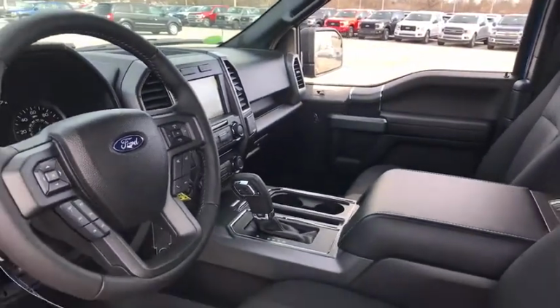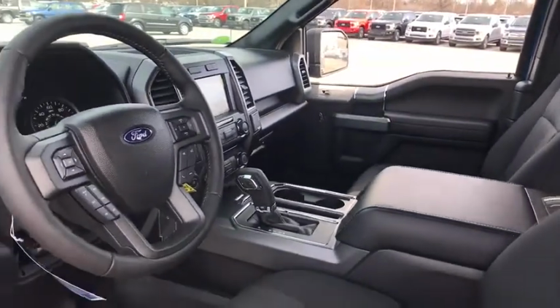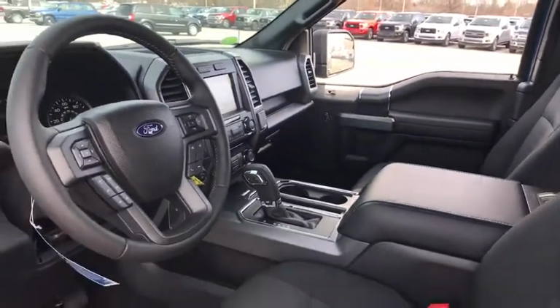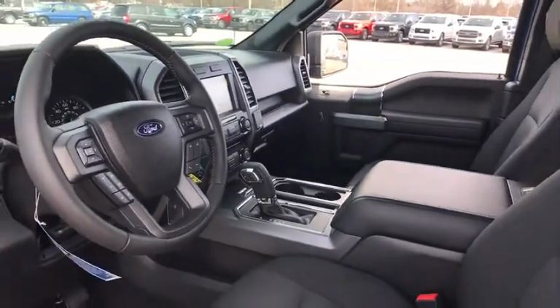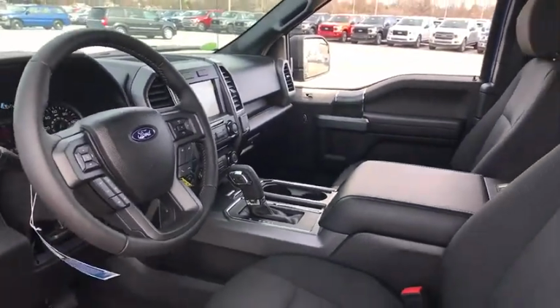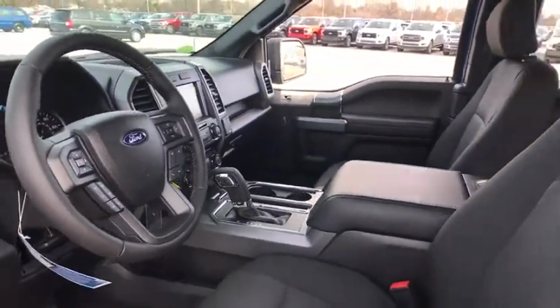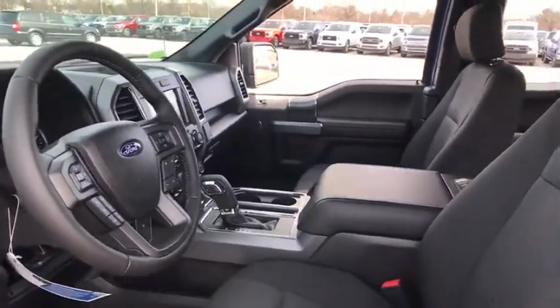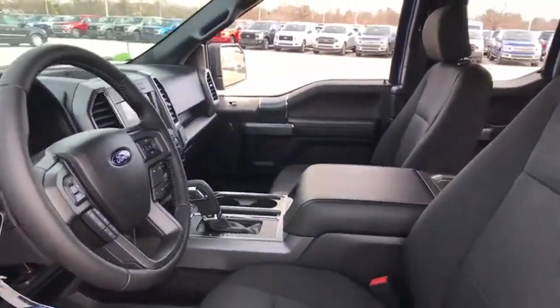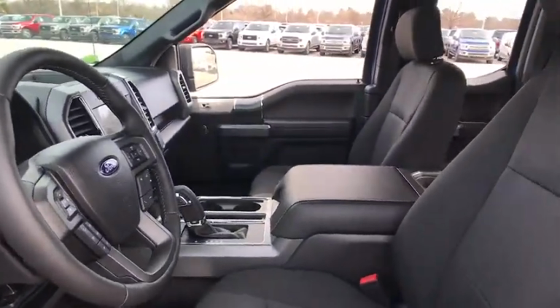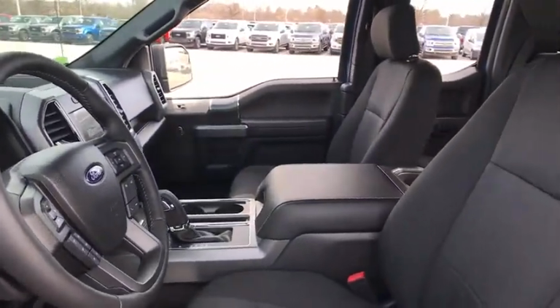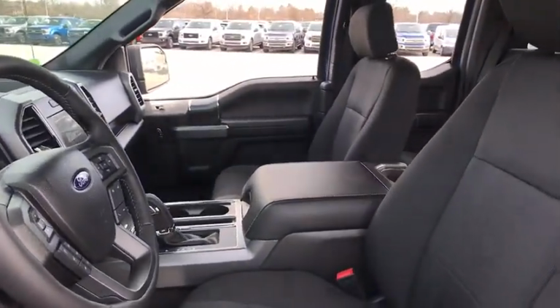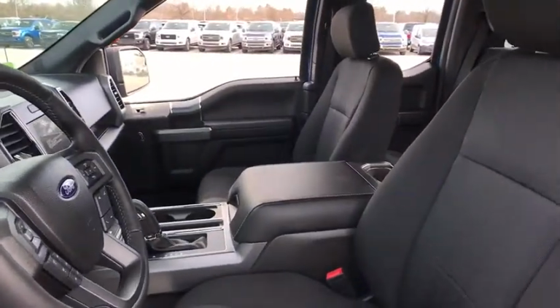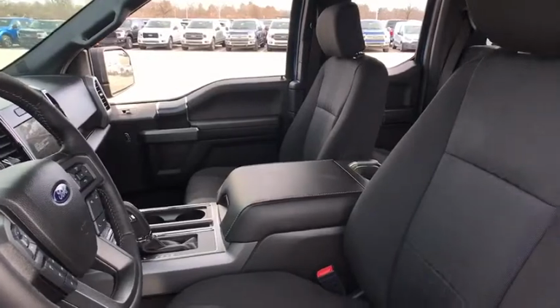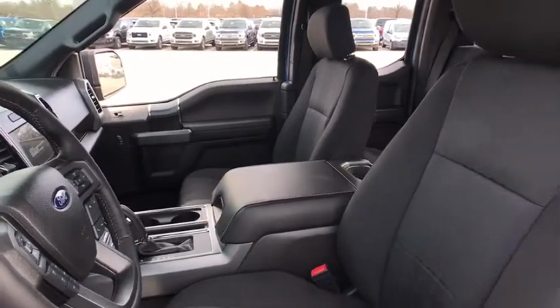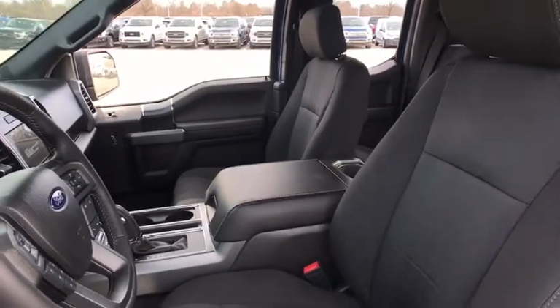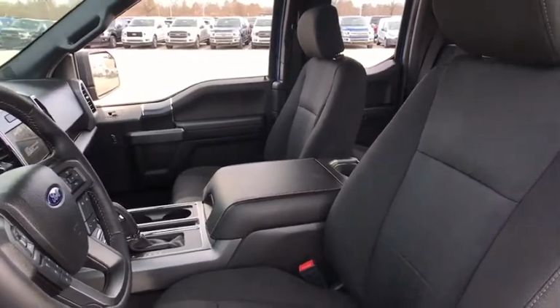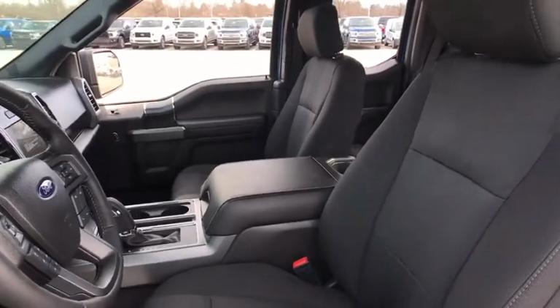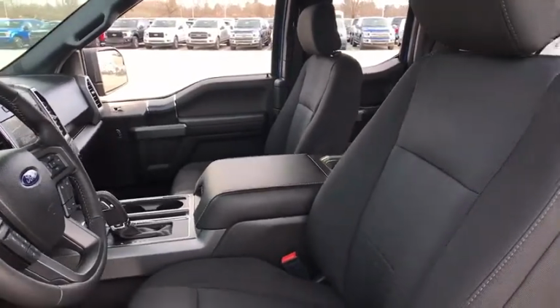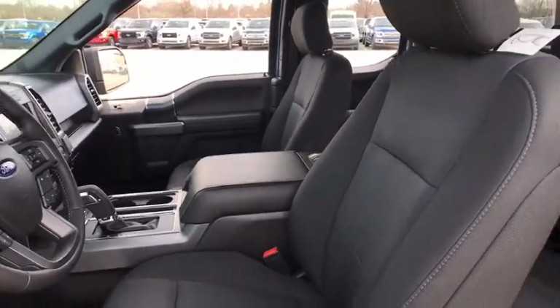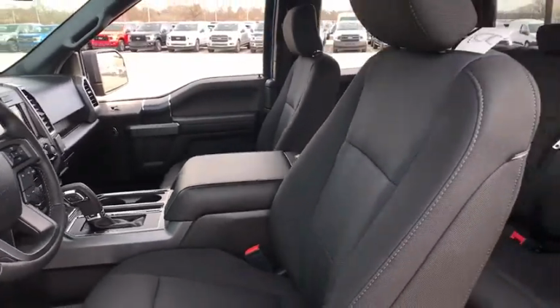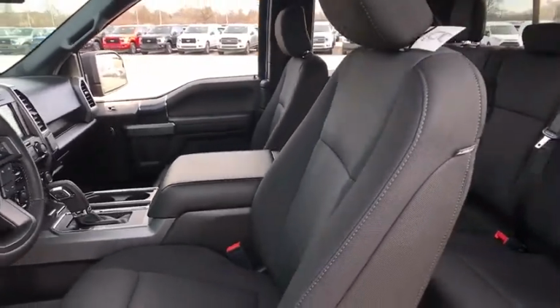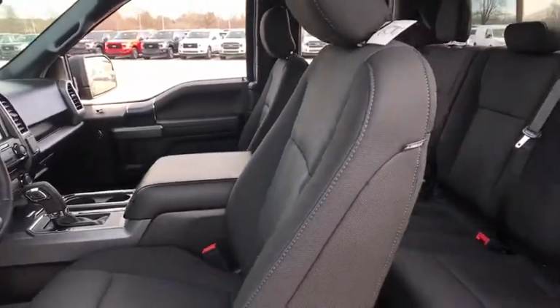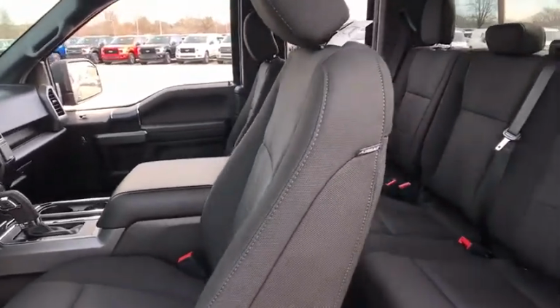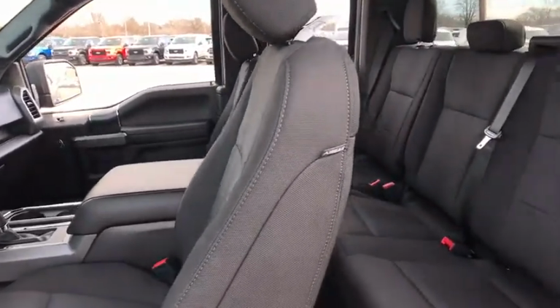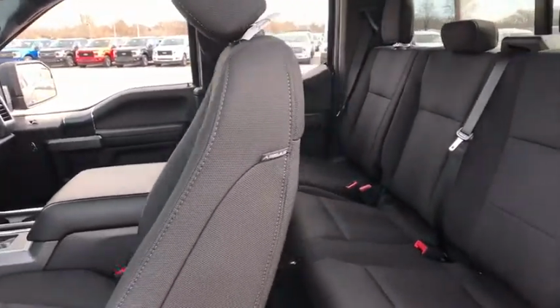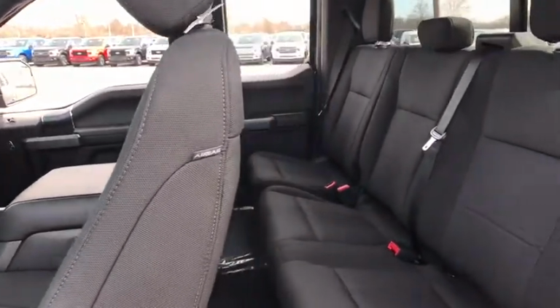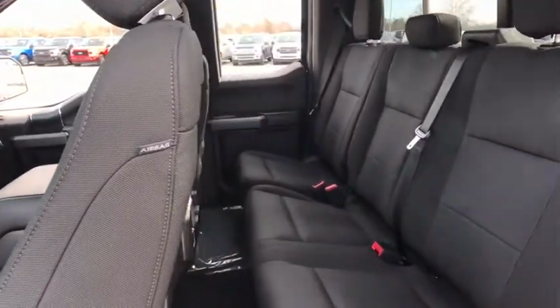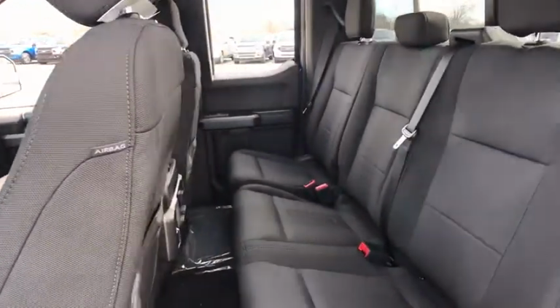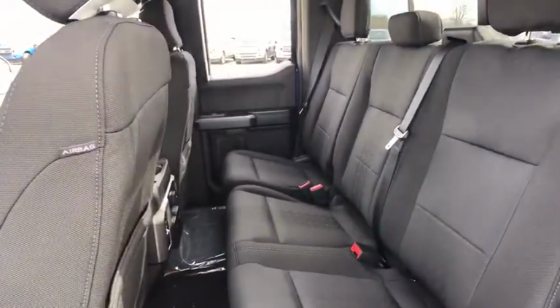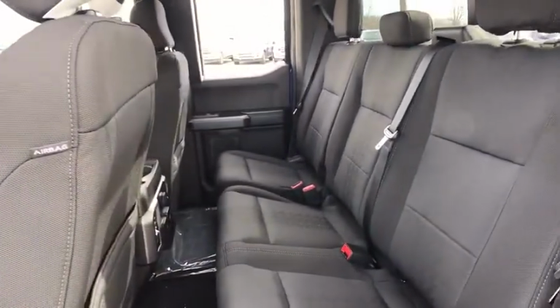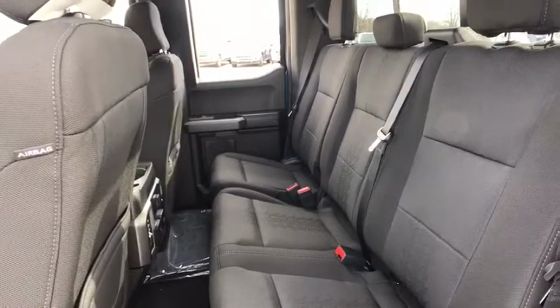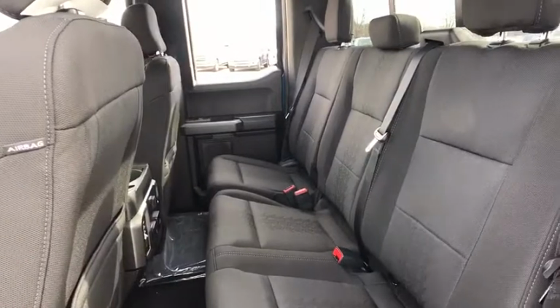Compass, fog lights, power windows, tachometer, brake assist, remote keyless entry, panic alarm, driver vanity mirror, front reading lamps.